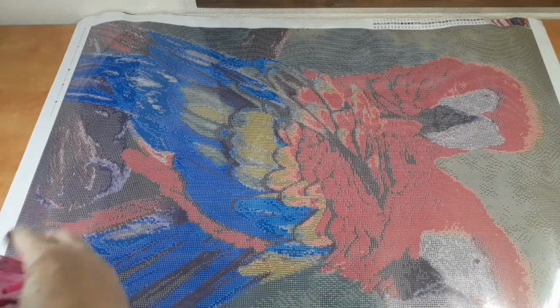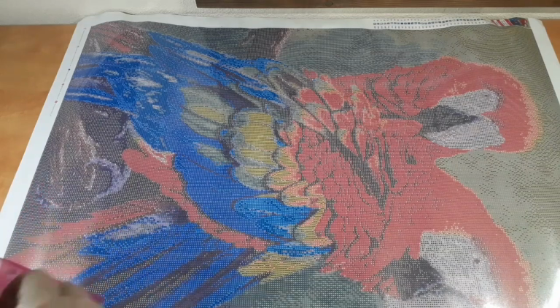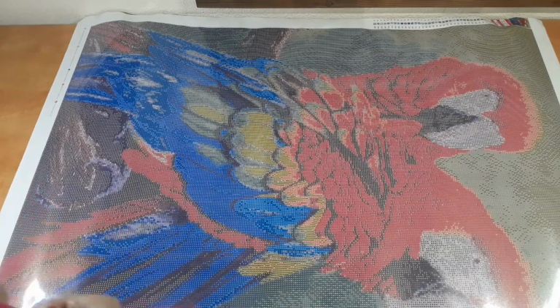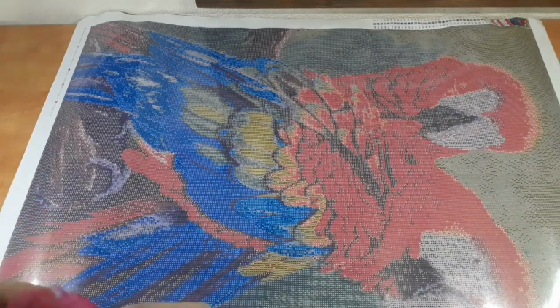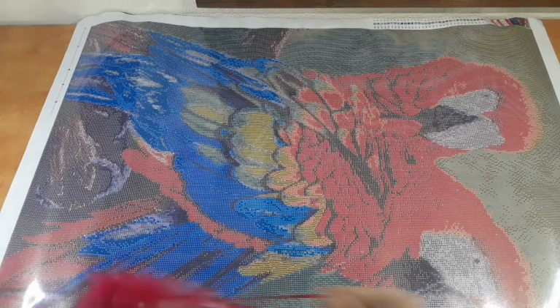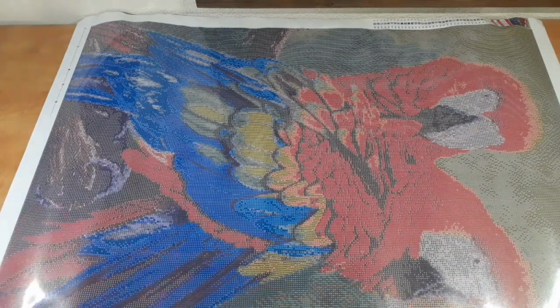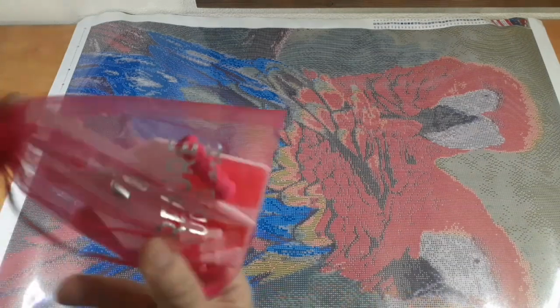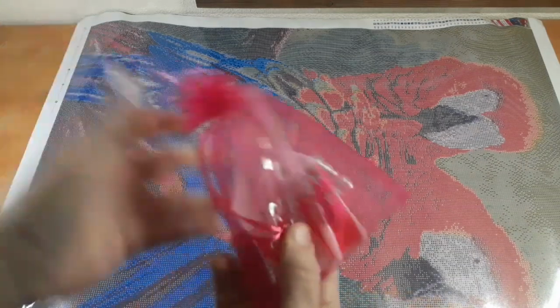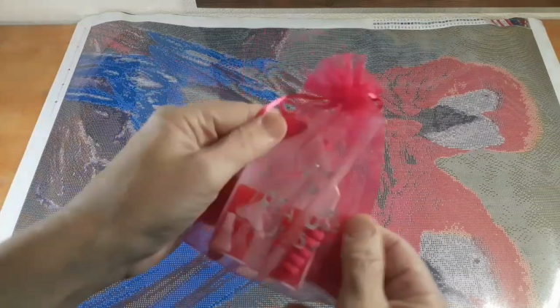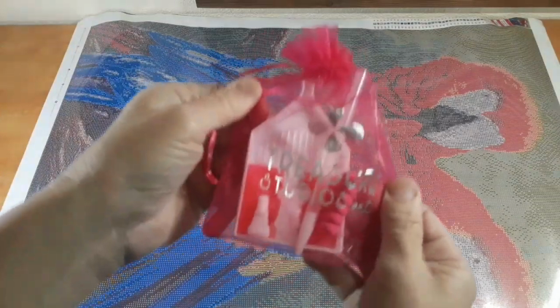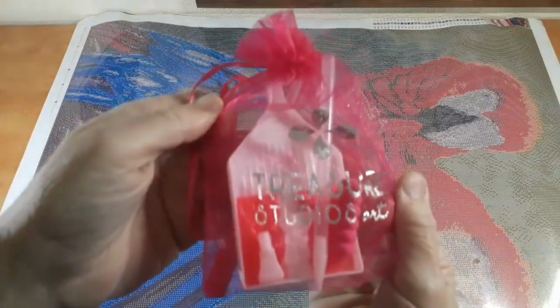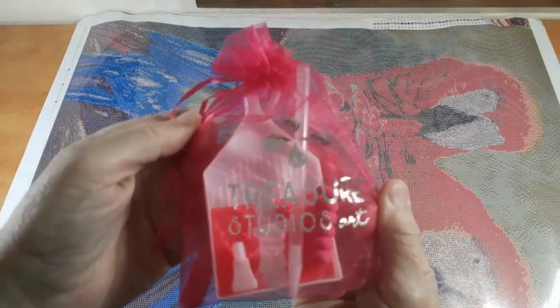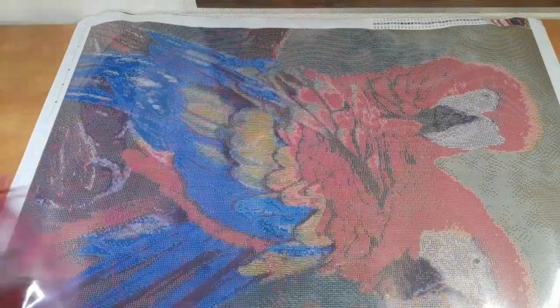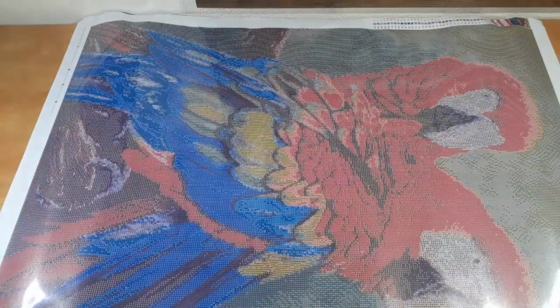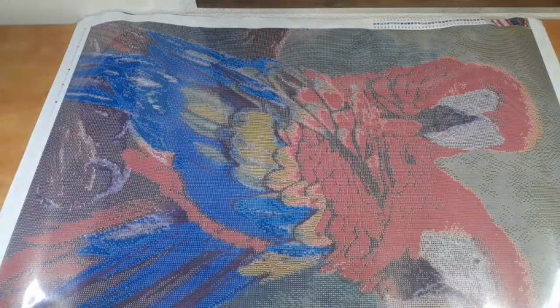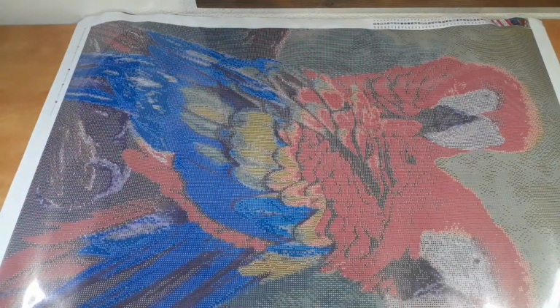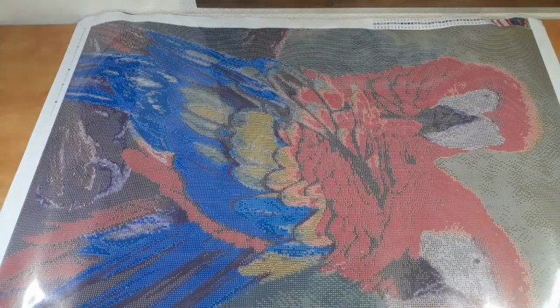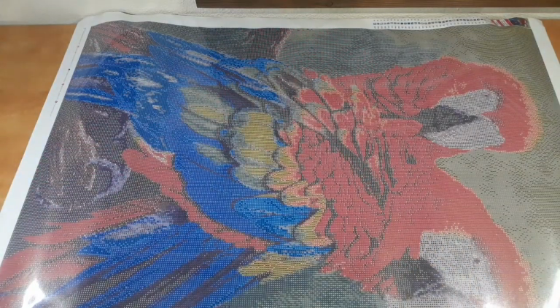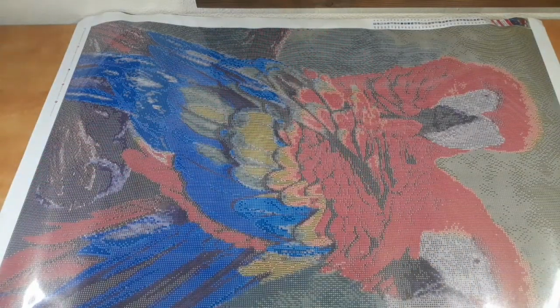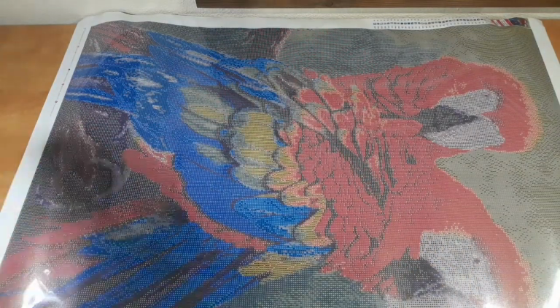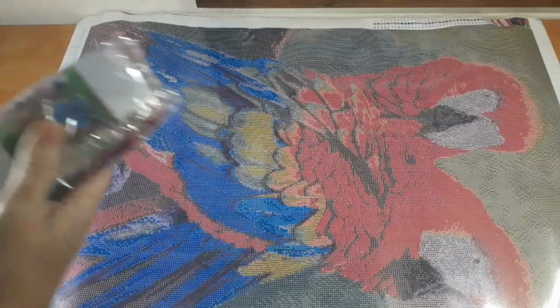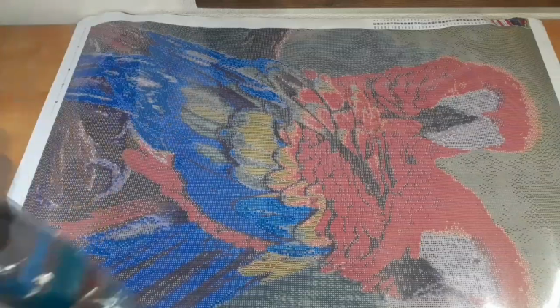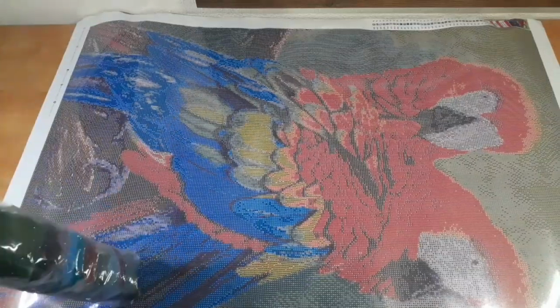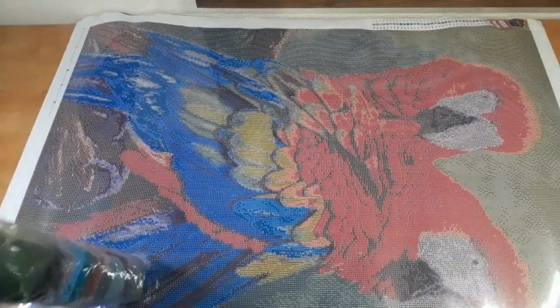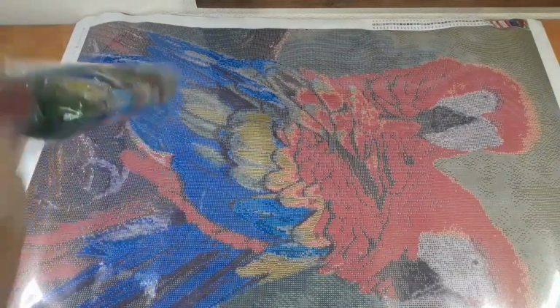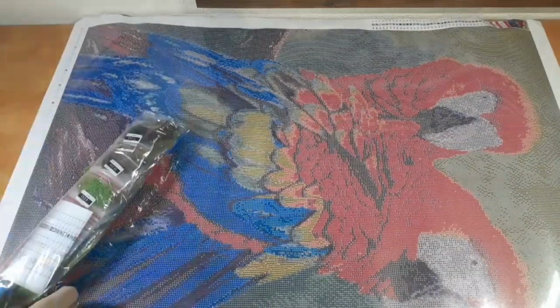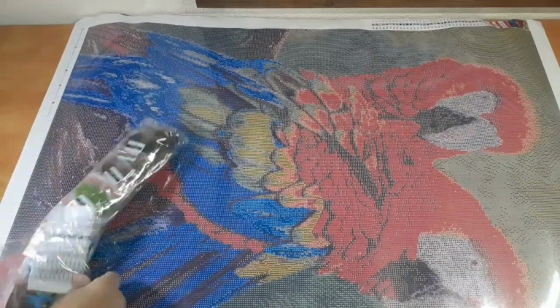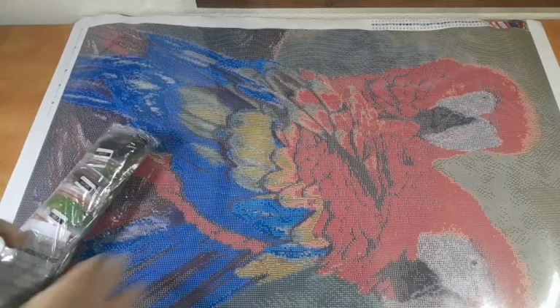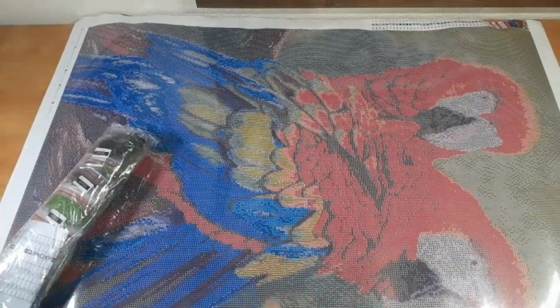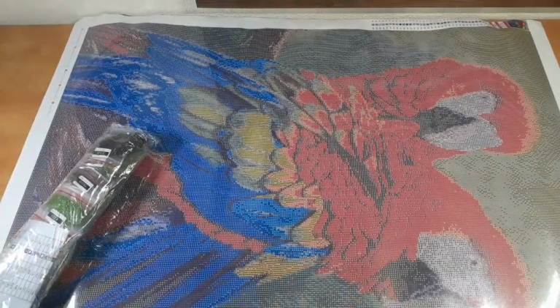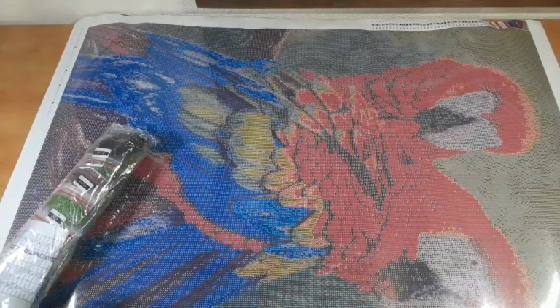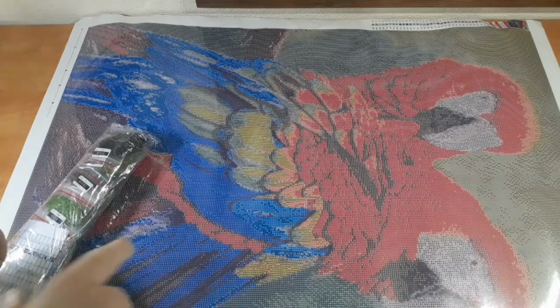Absolutely beautiful toolkit — one of the best in the business as far as I'm concerned, toolkit-wise. And it comes in a very nicely trademarked bag.